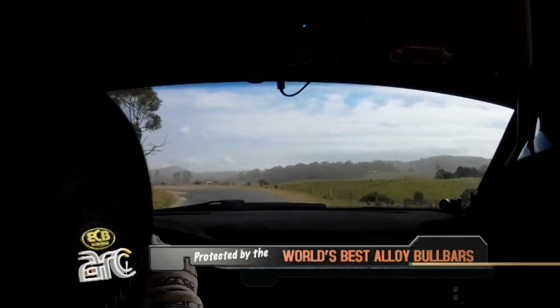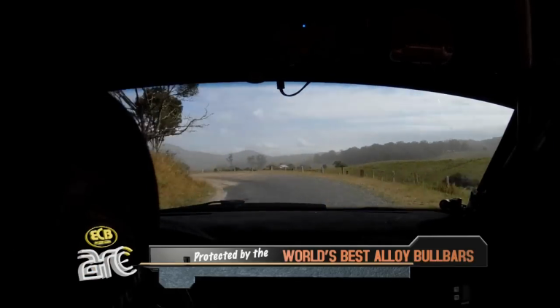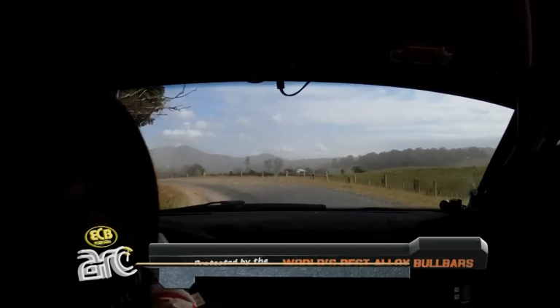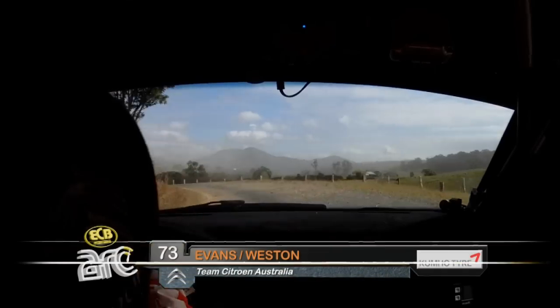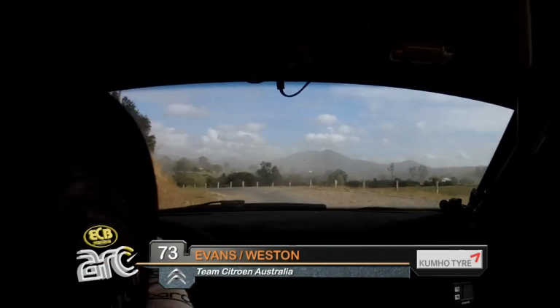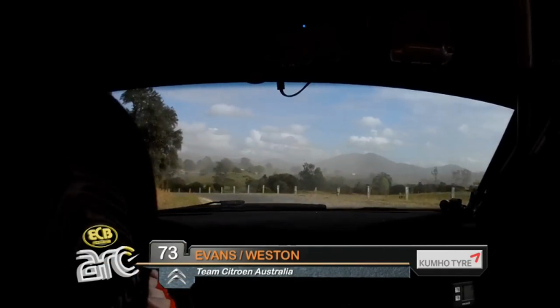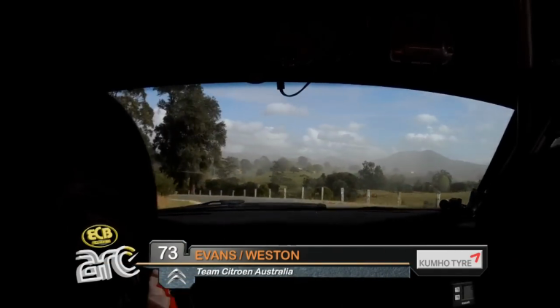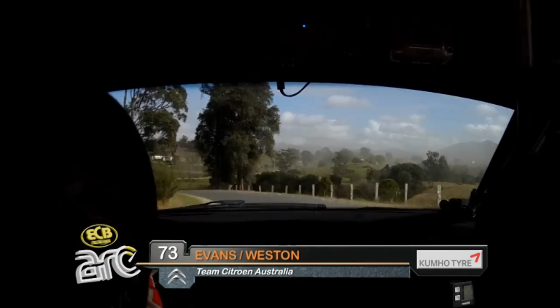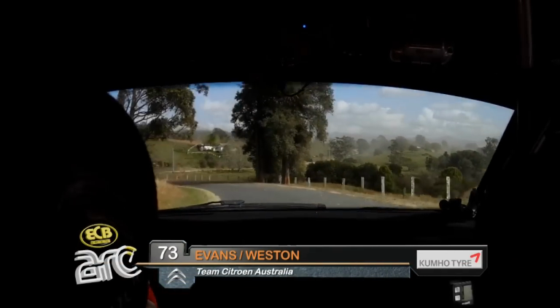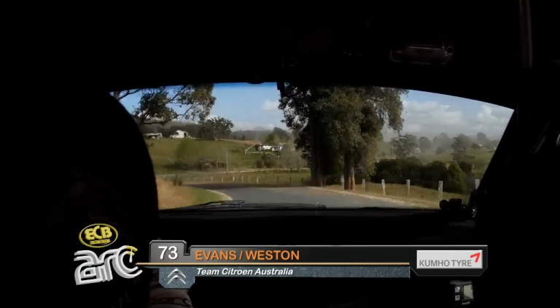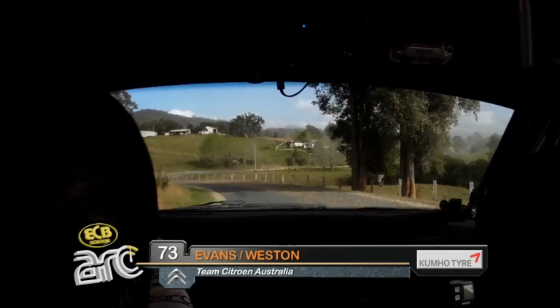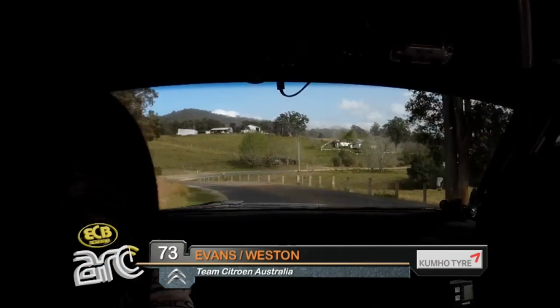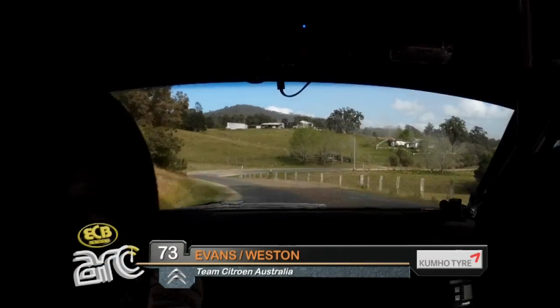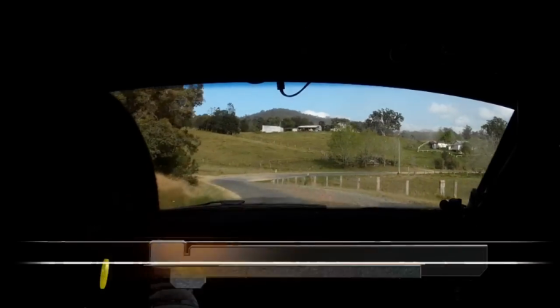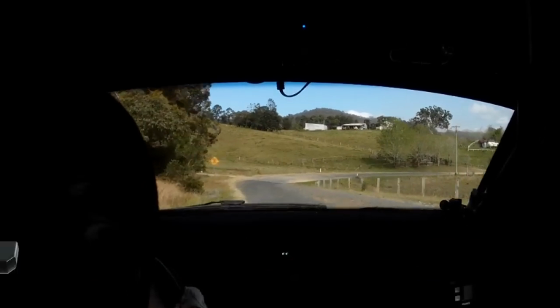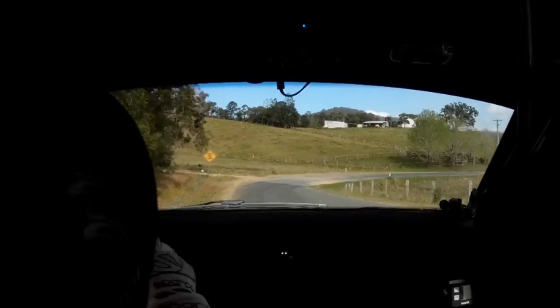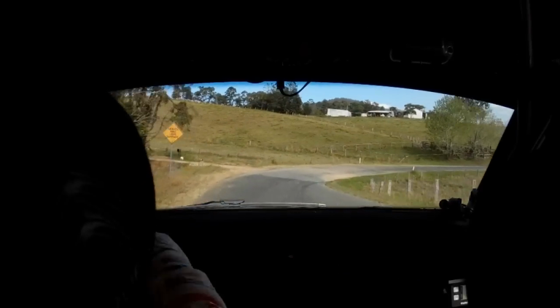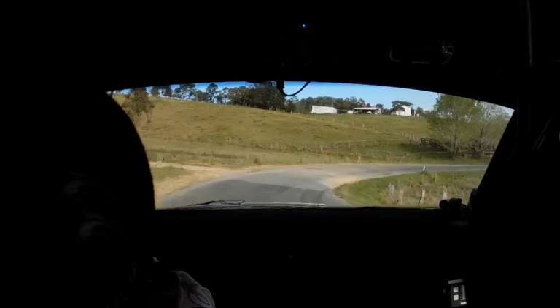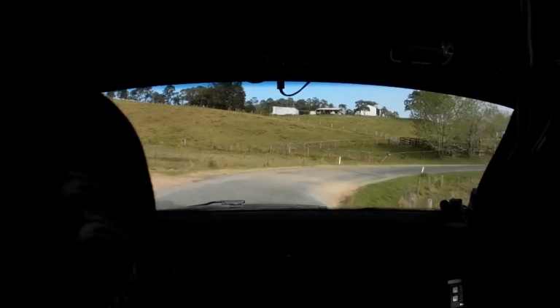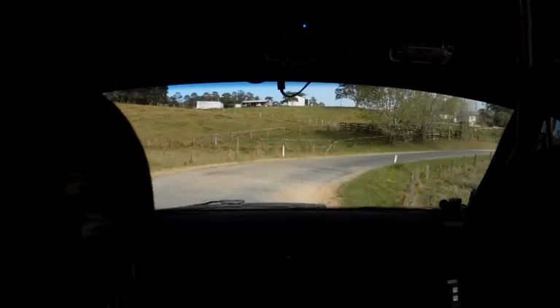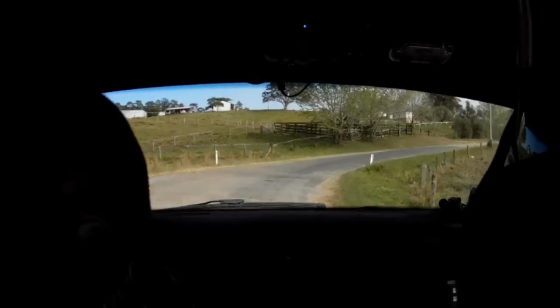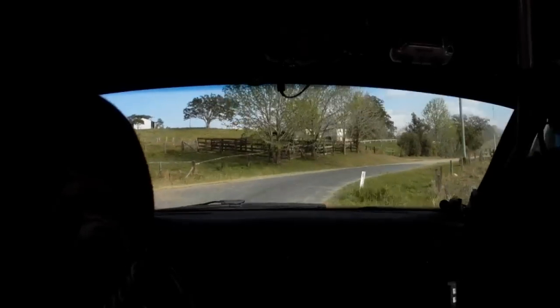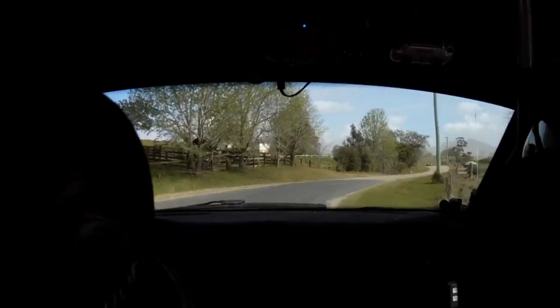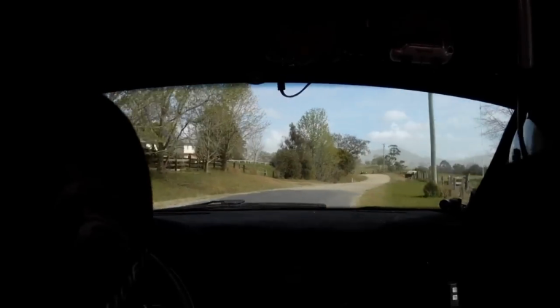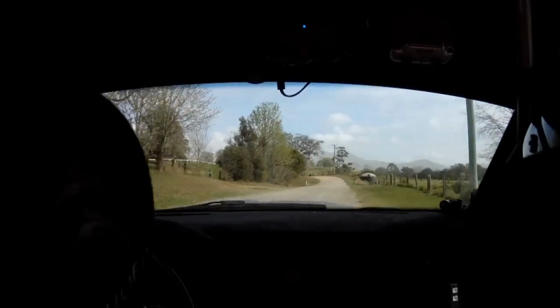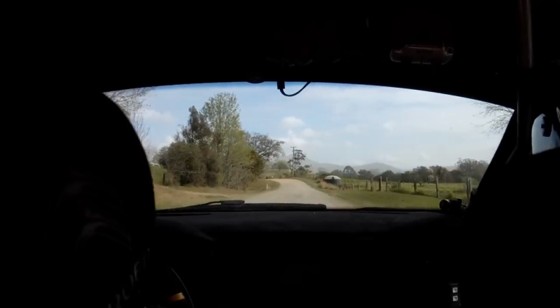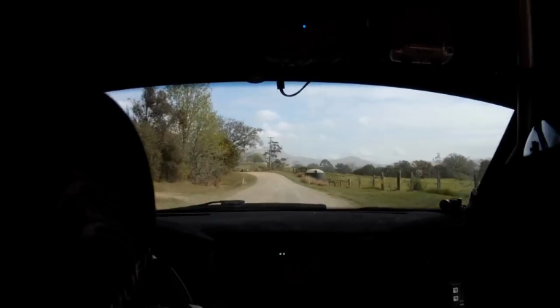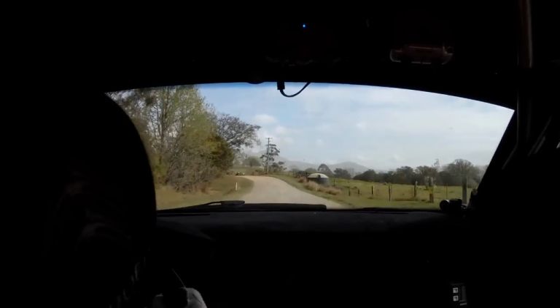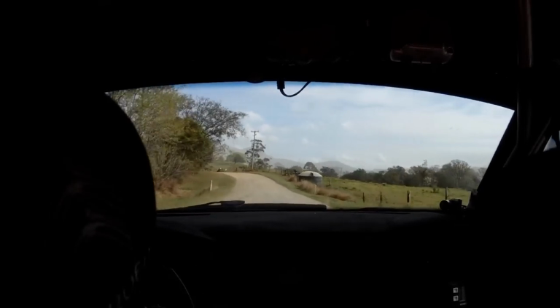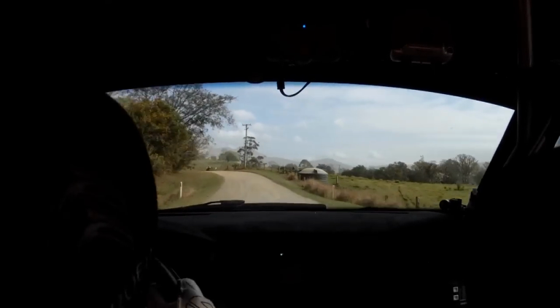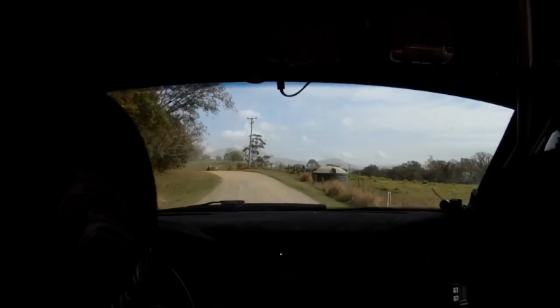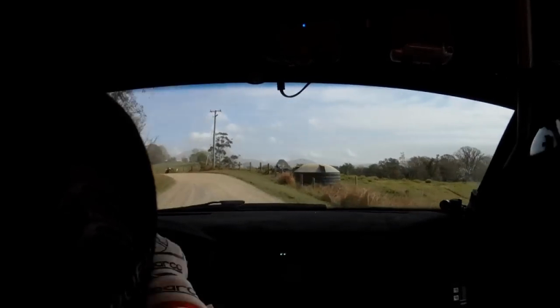Fast right 4, gravel, 50. Left 6, cut line over crest in, links easy.